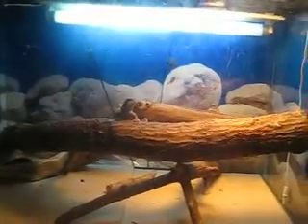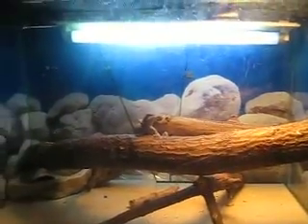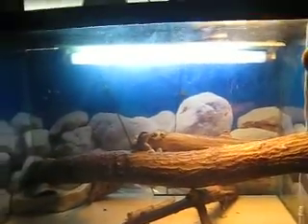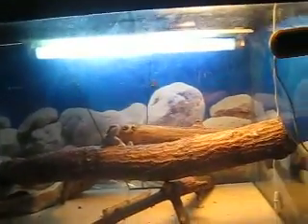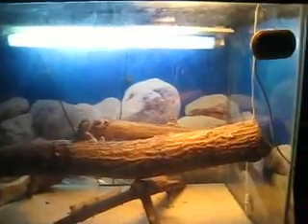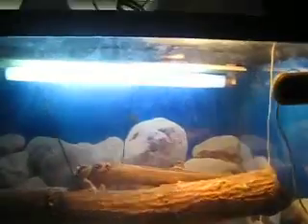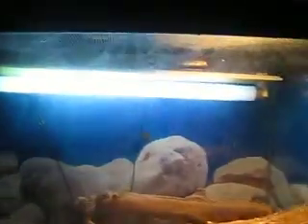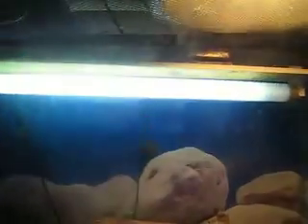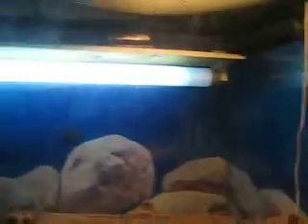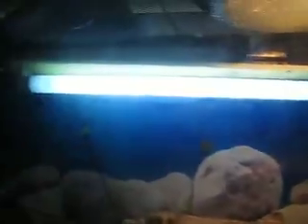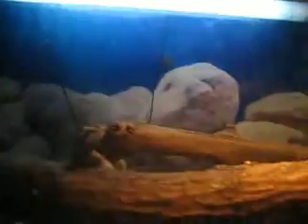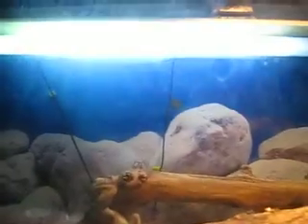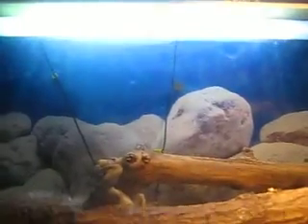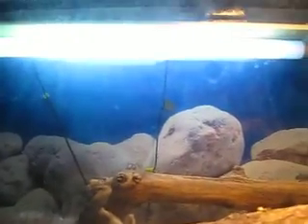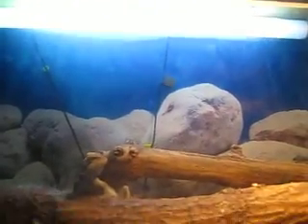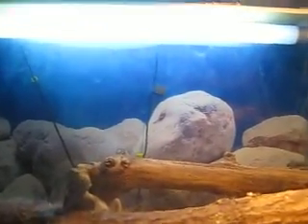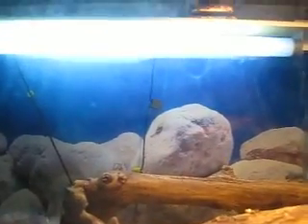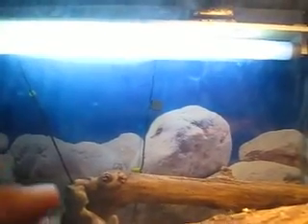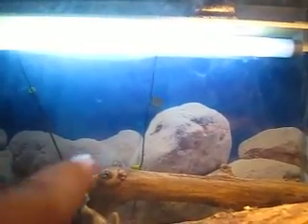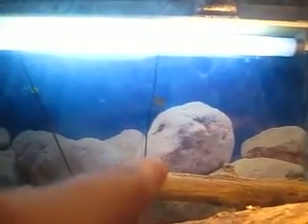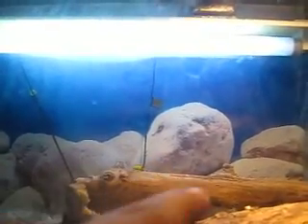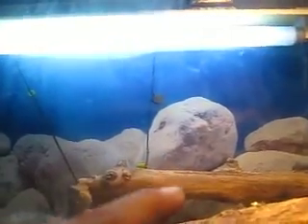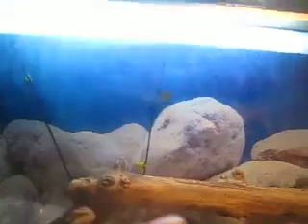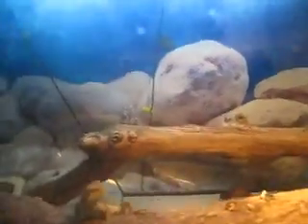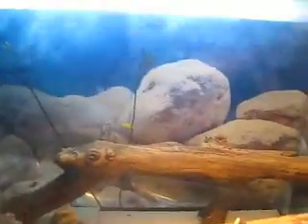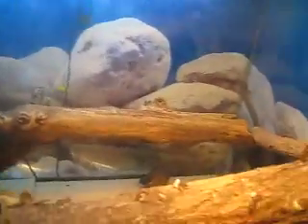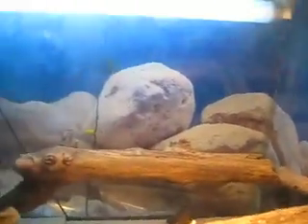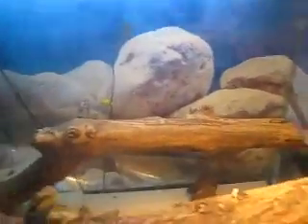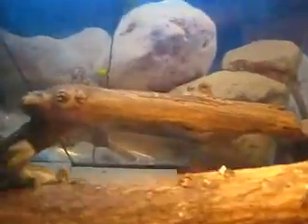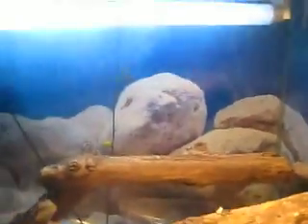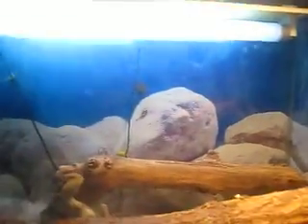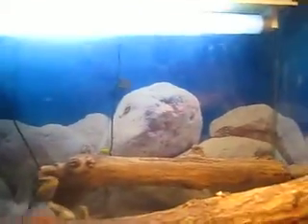To start off with the lighting, I got the UVB bulb about 5 inches away from the log back there — the log that he goes on to bask for UVB.